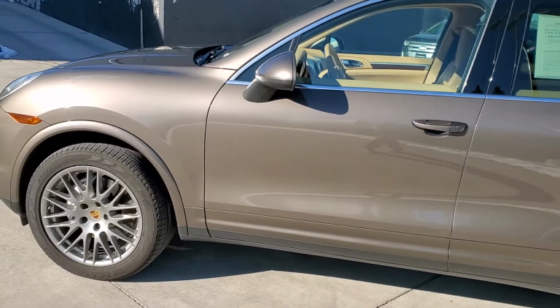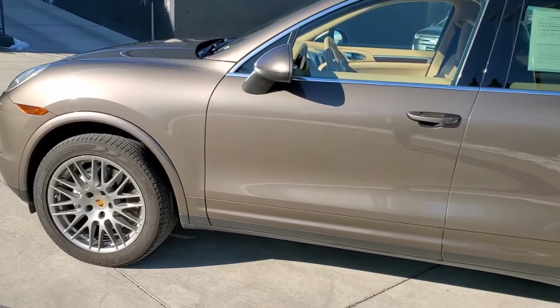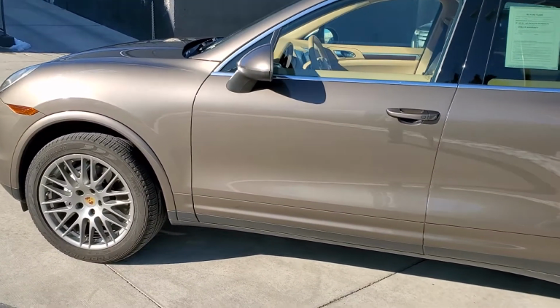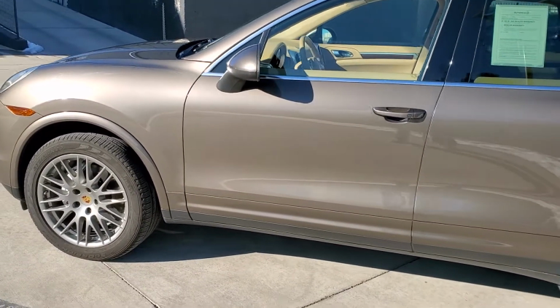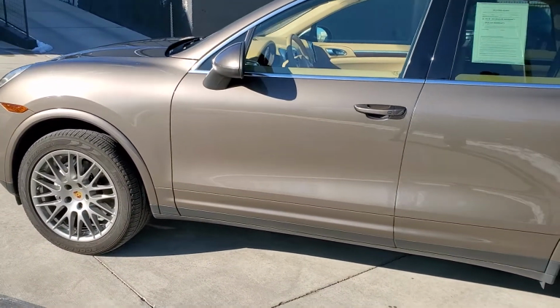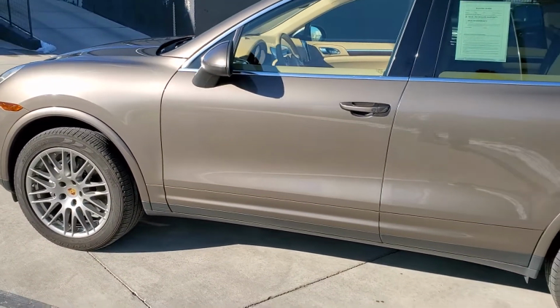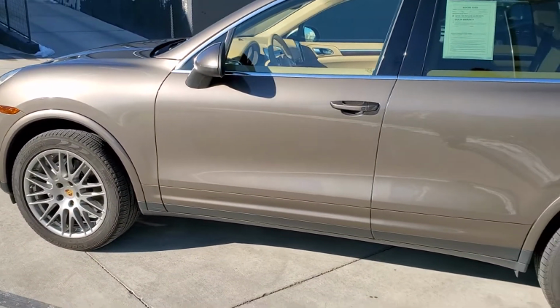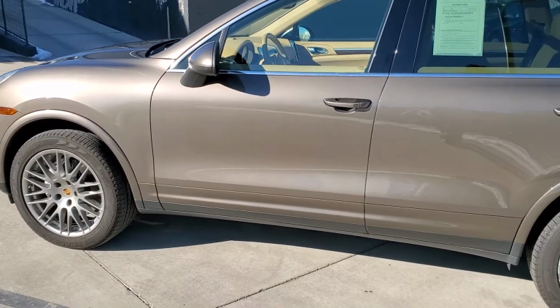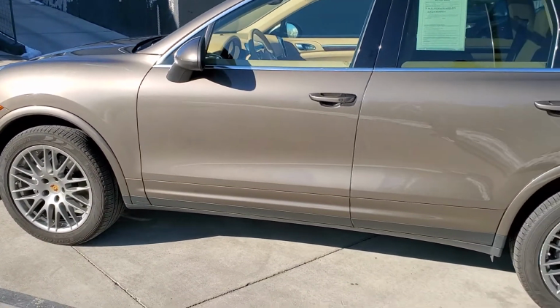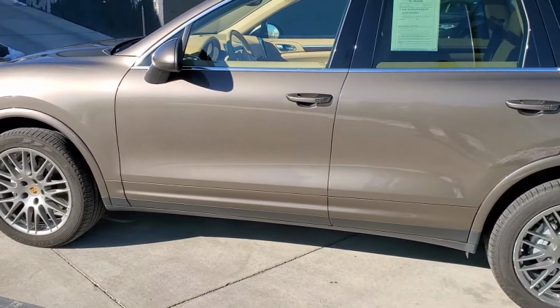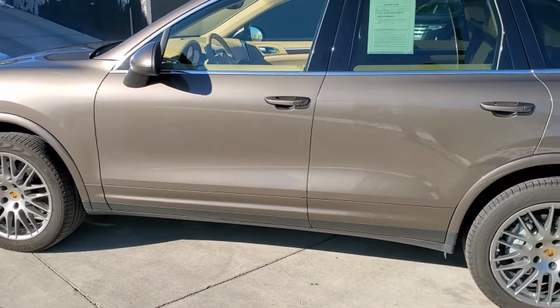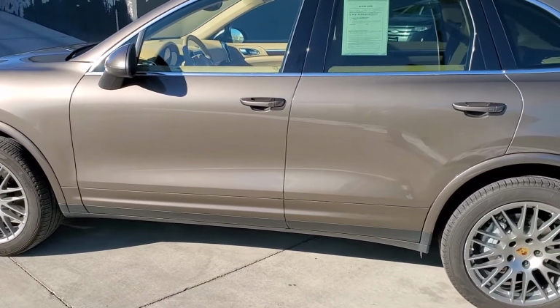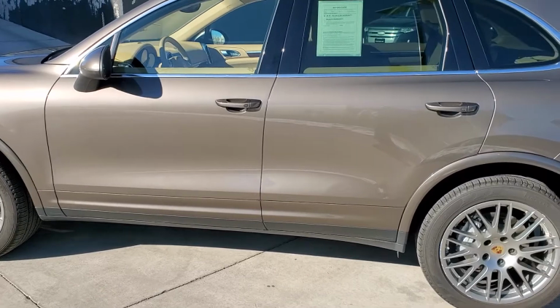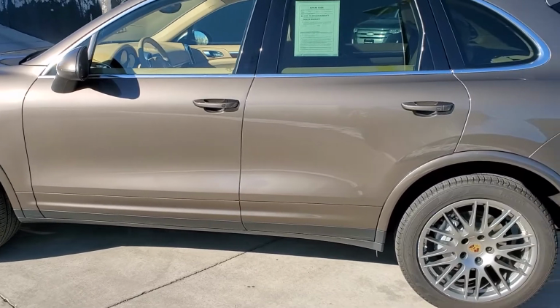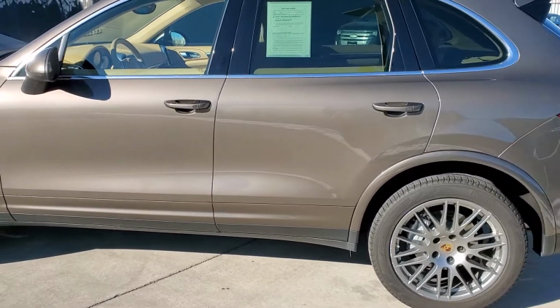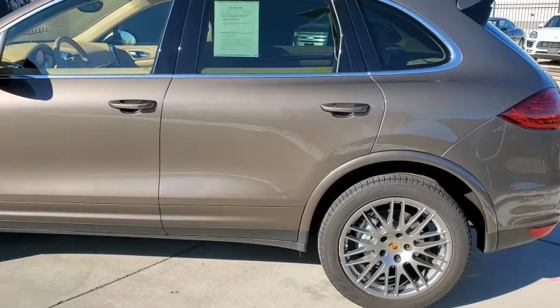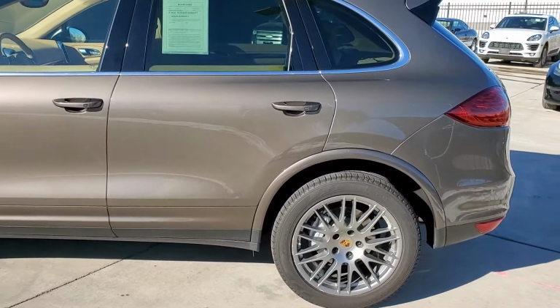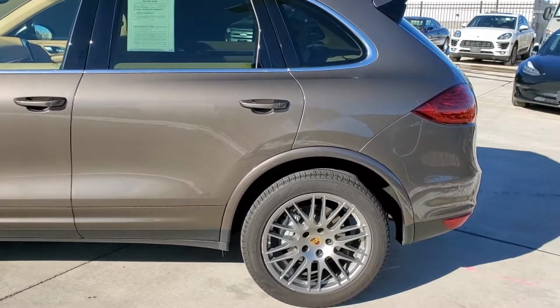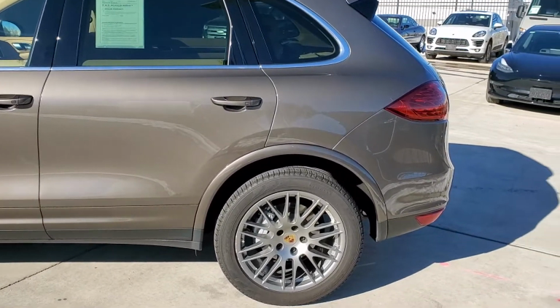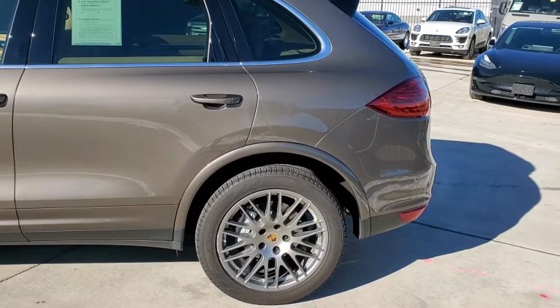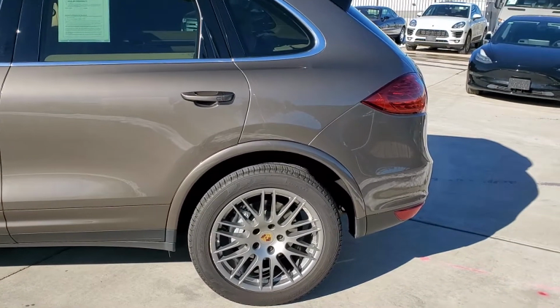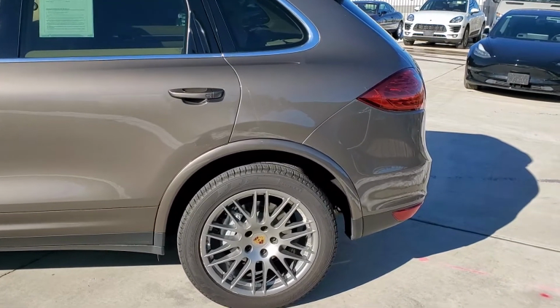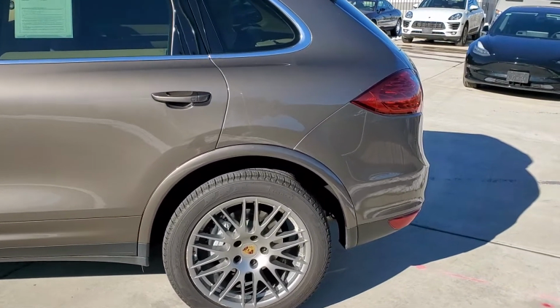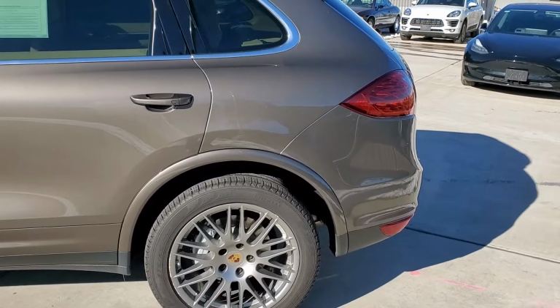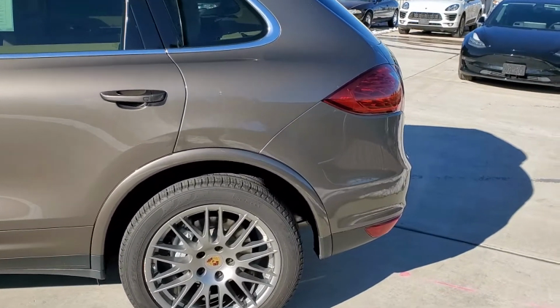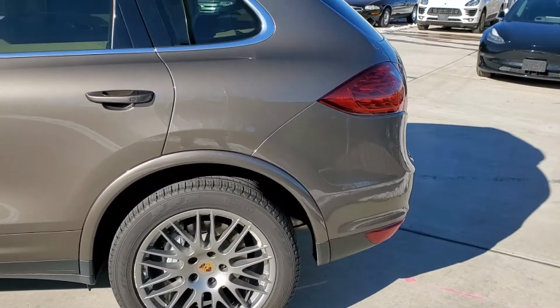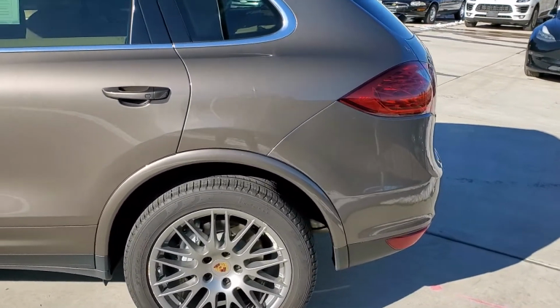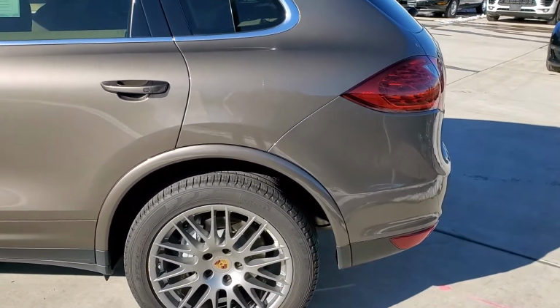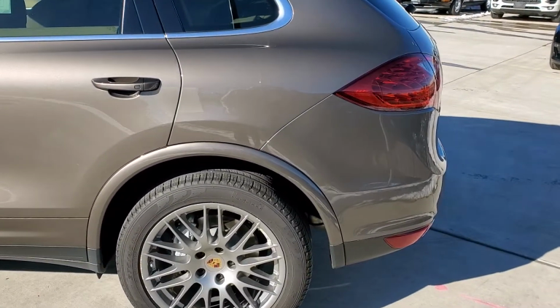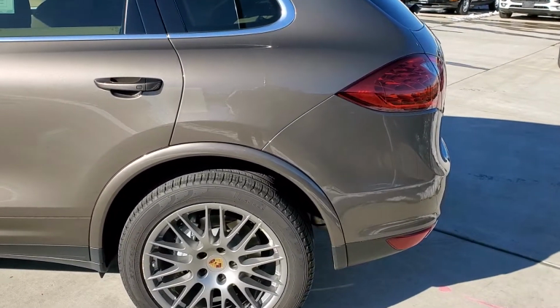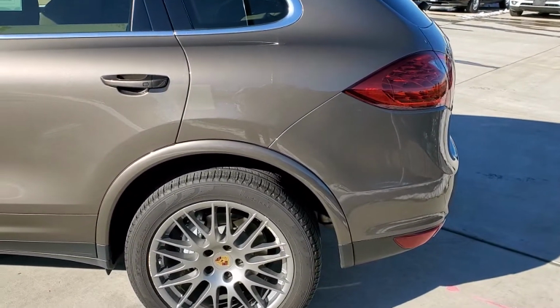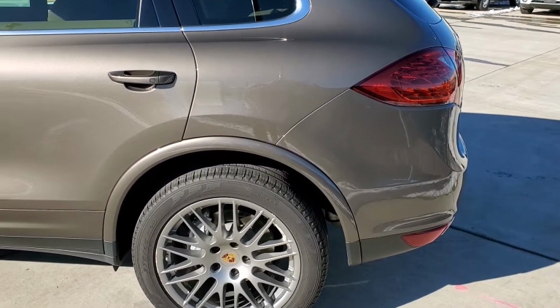The car is in really great shape. The car will be a certified pre-owned, so you'll have the two-year unlimited-mile warranty from the date of purchase.